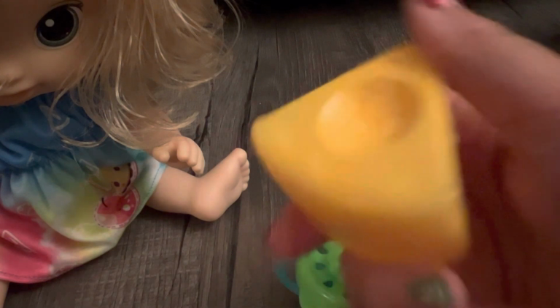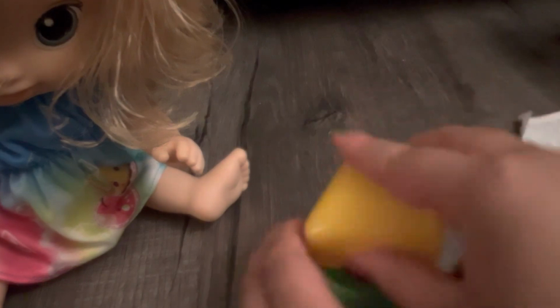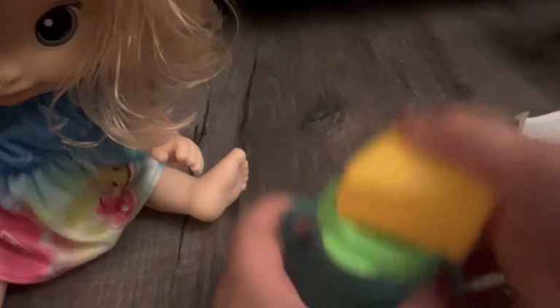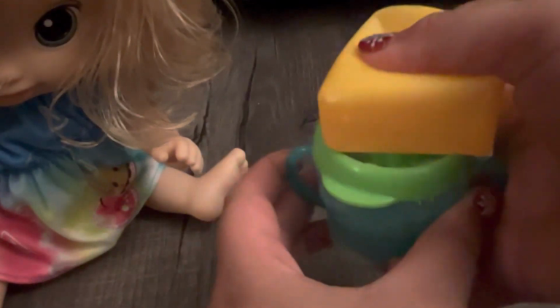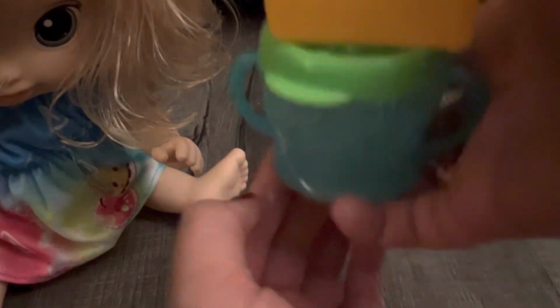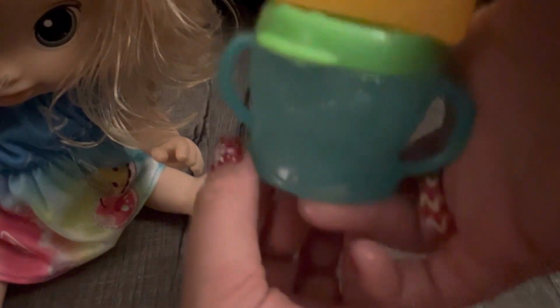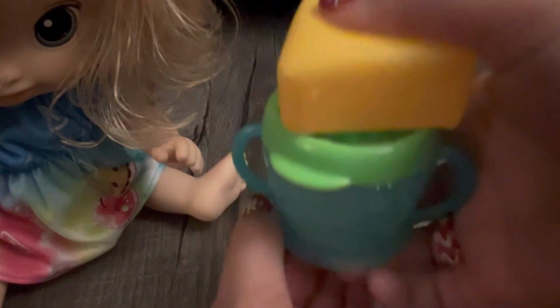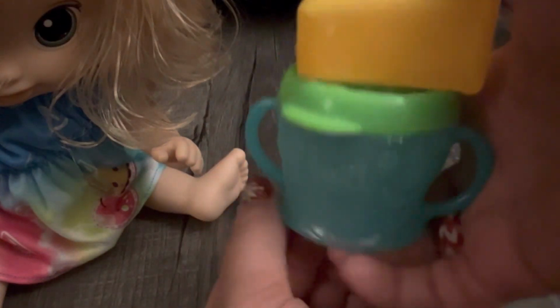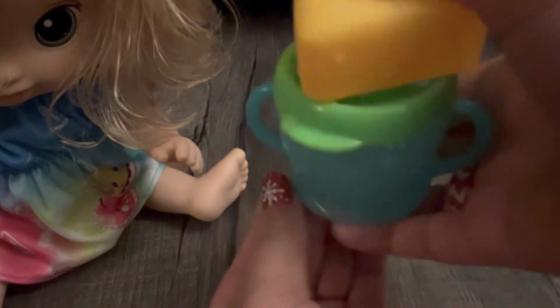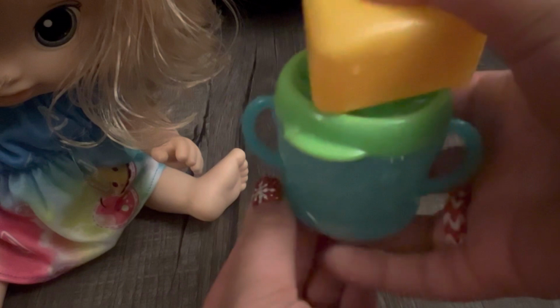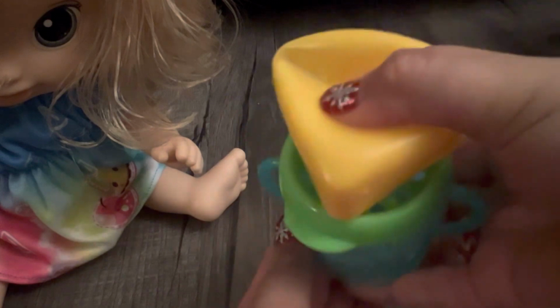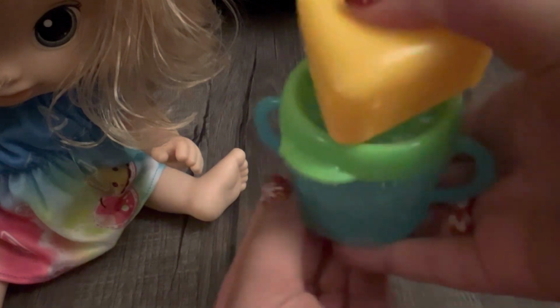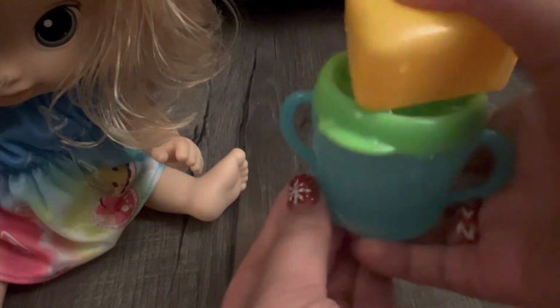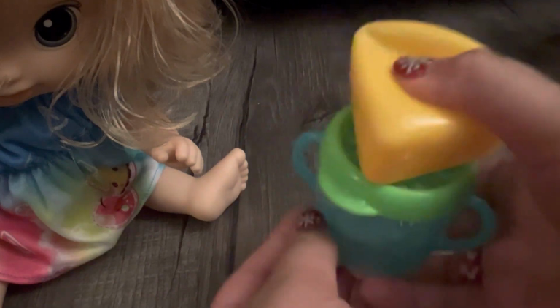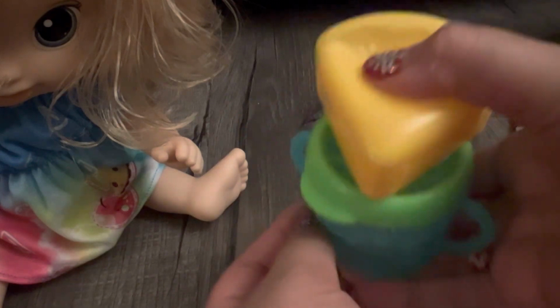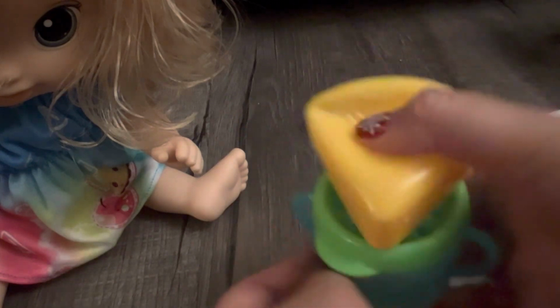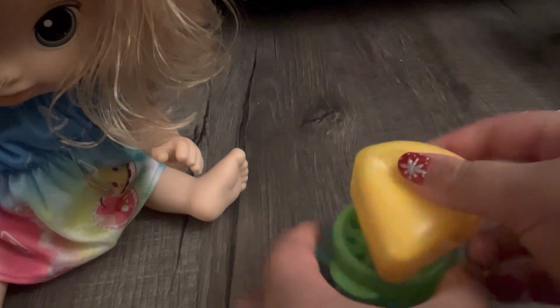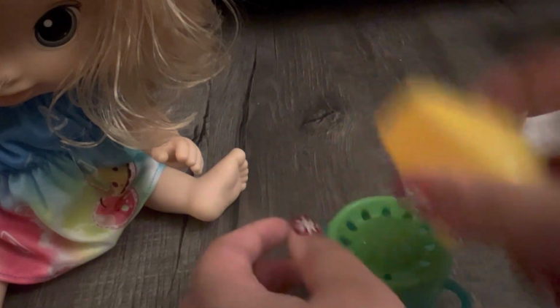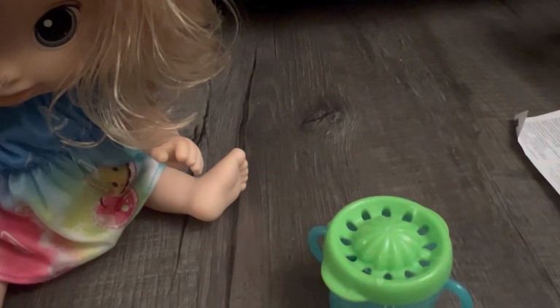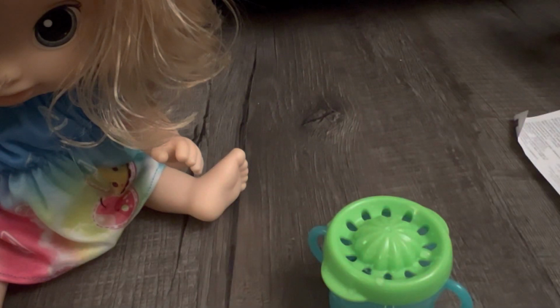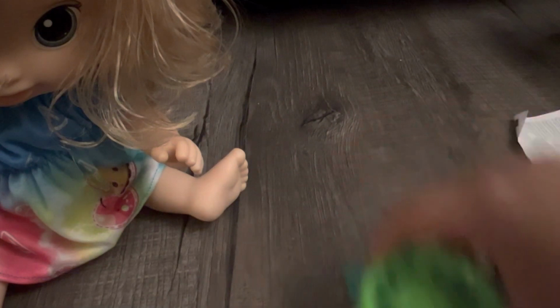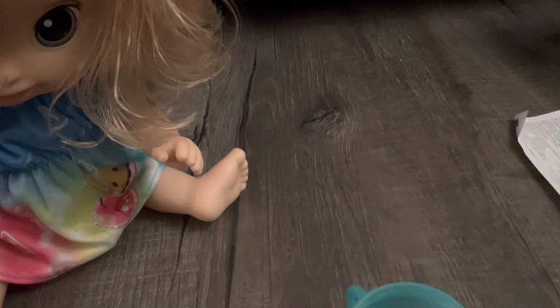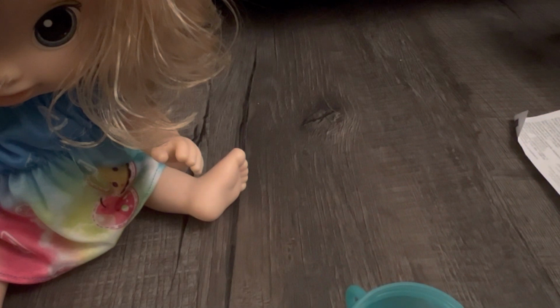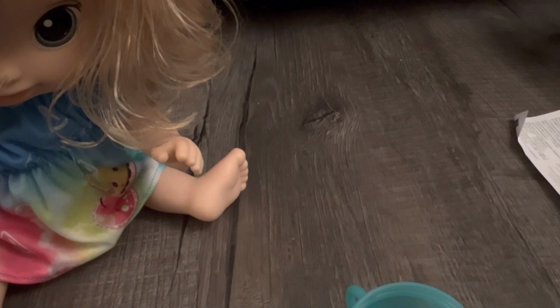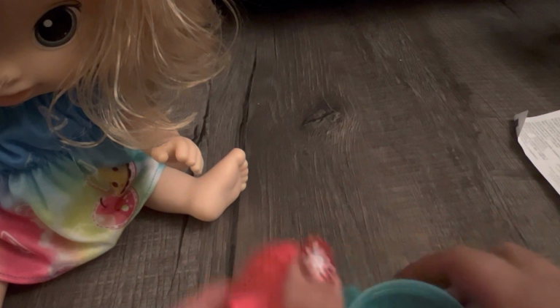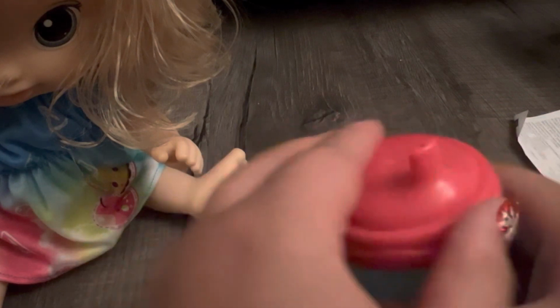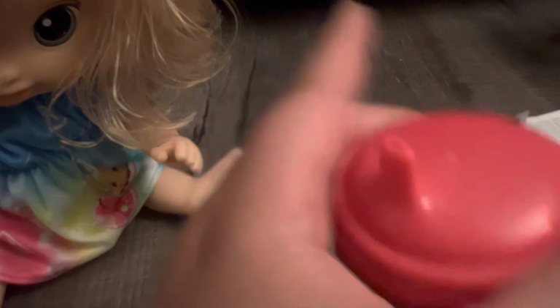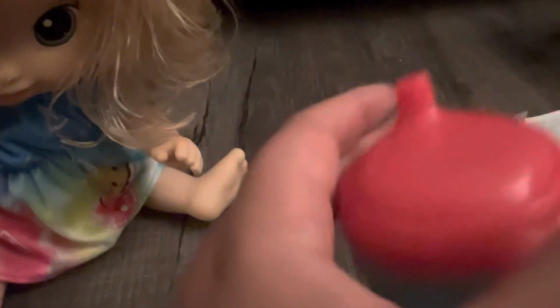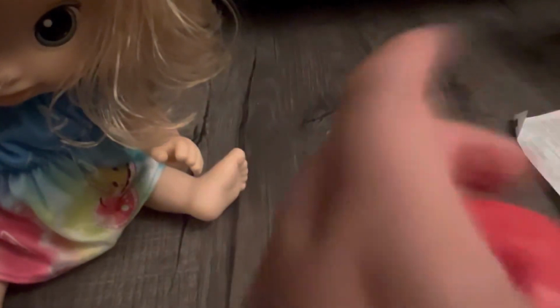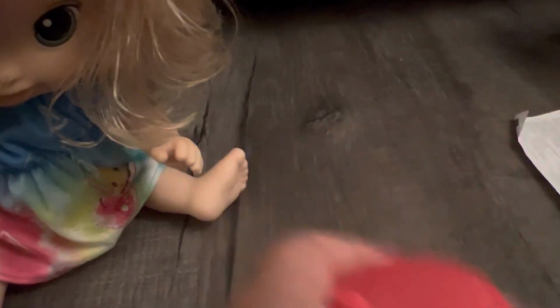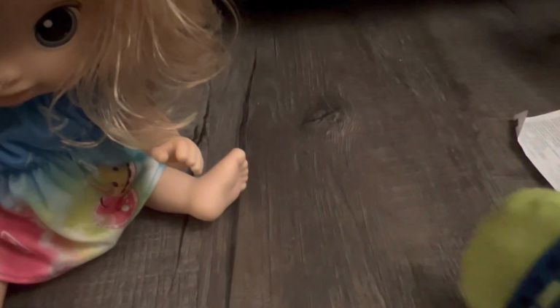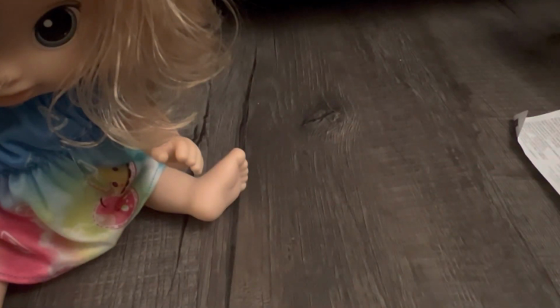You can see the sippy cup is filling up with the water. If you guys wanted to make it a bit more realistic you could color your water so it can look like juice and have a color like a real juice.